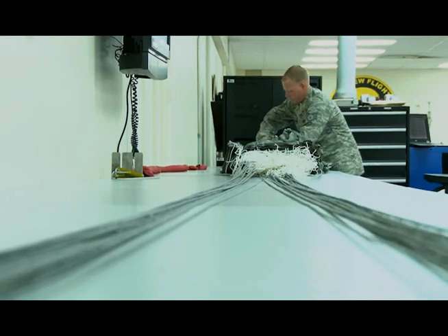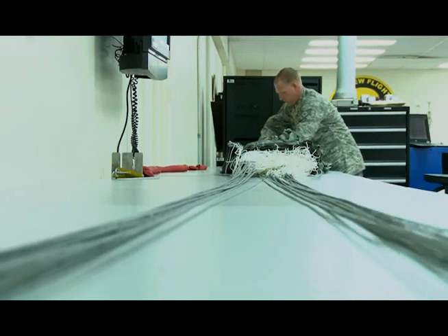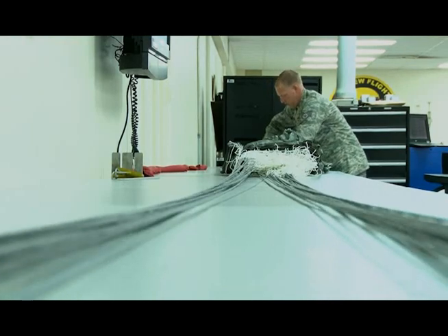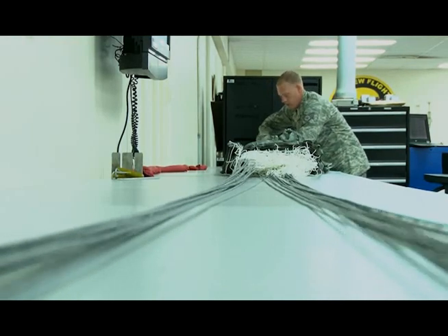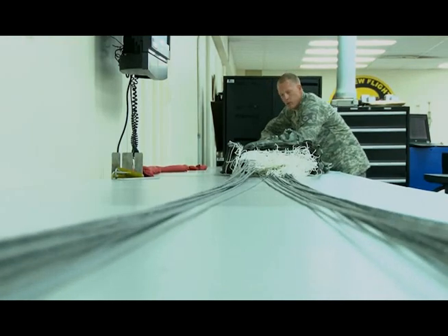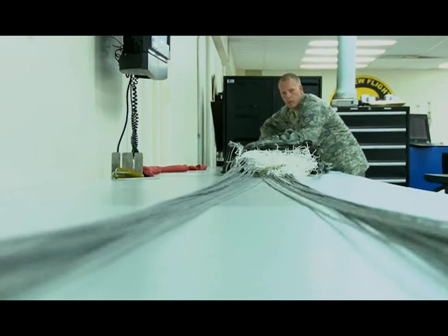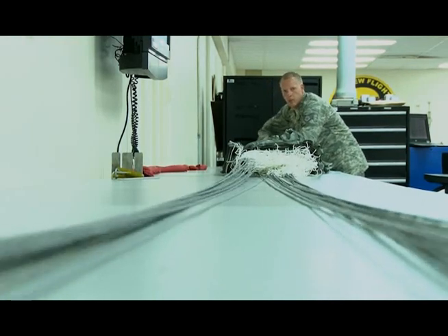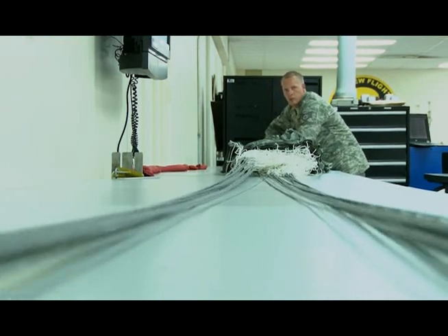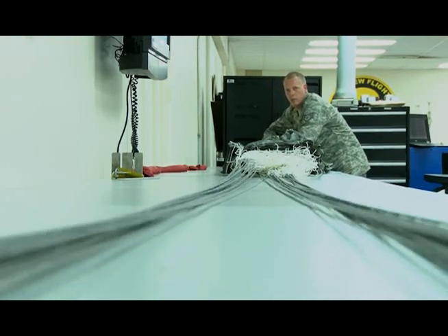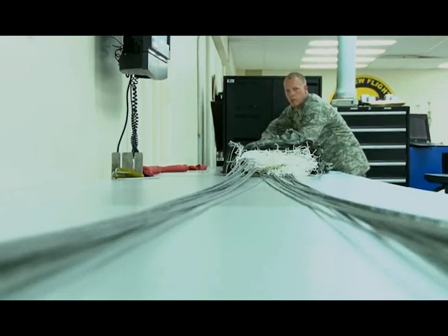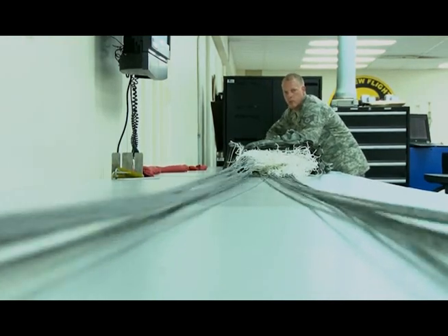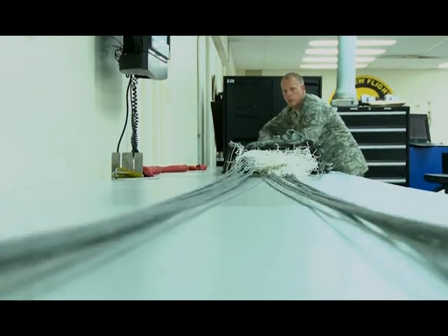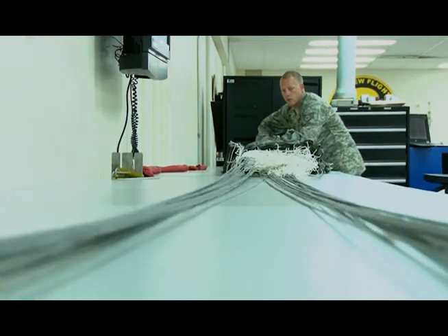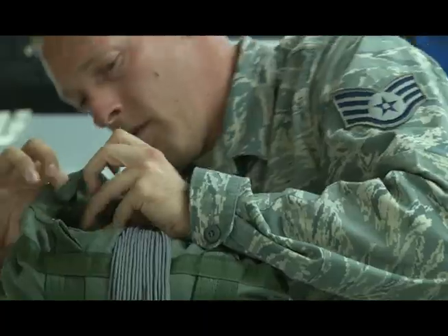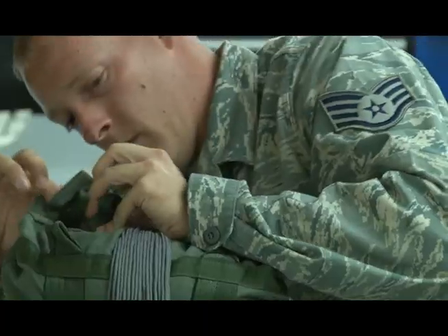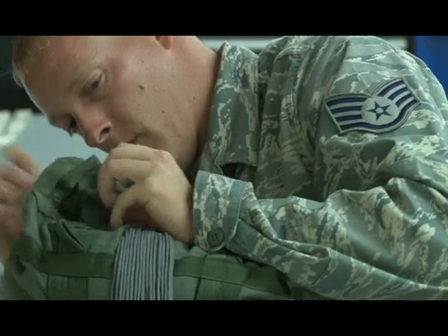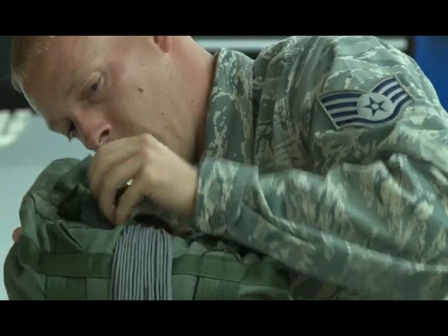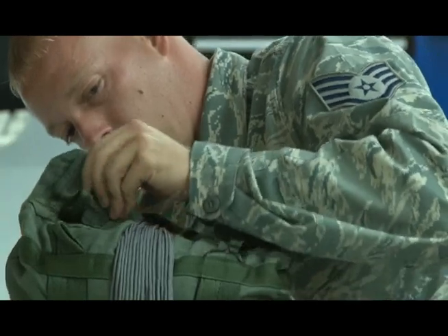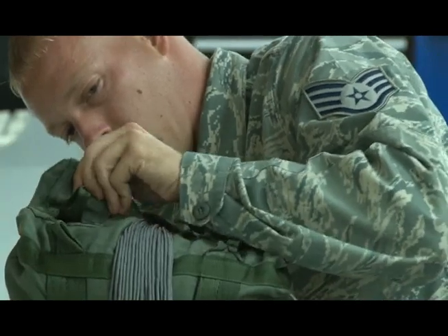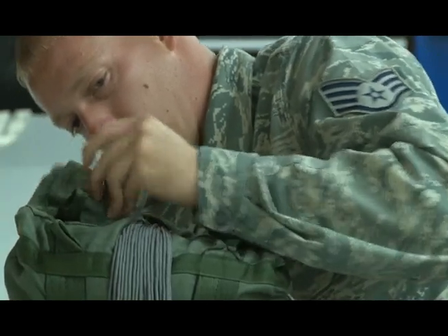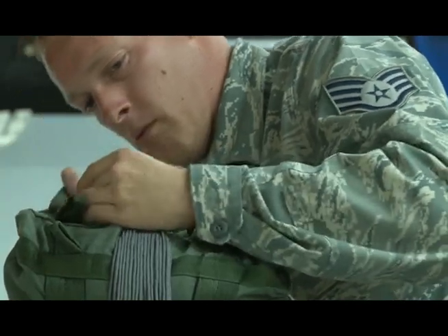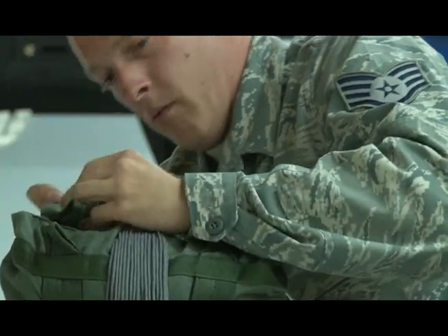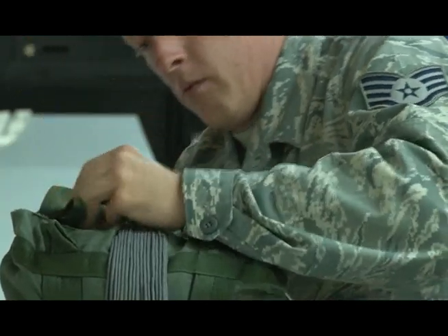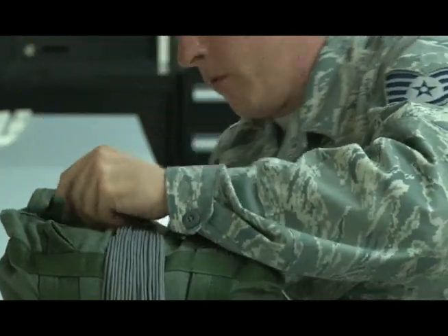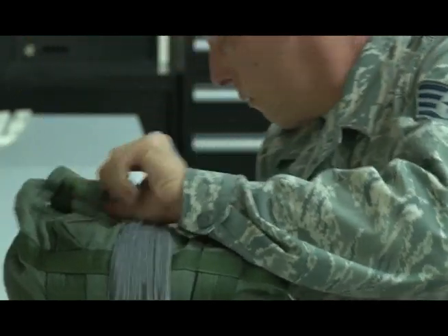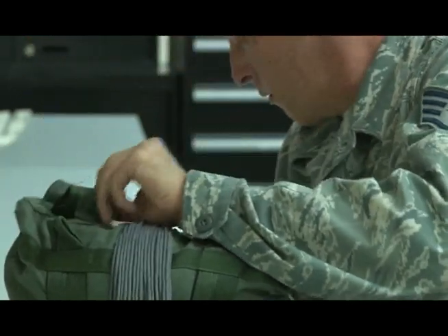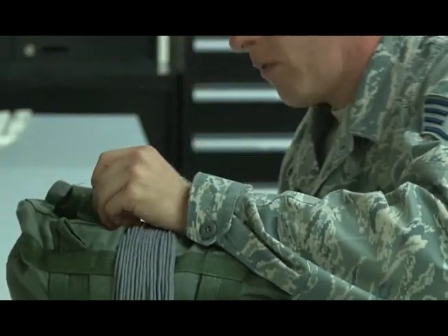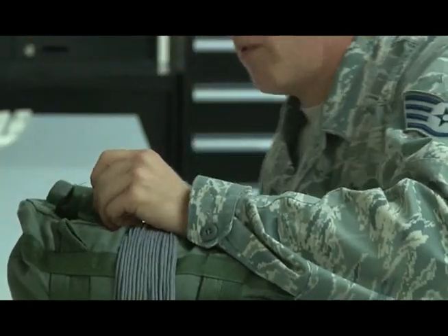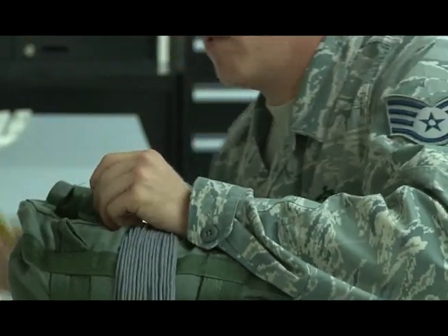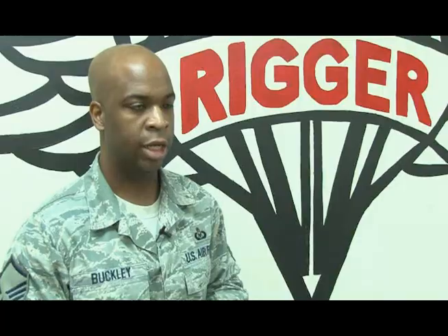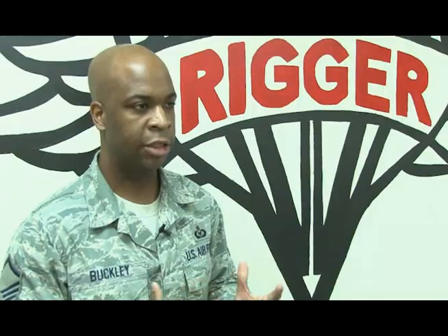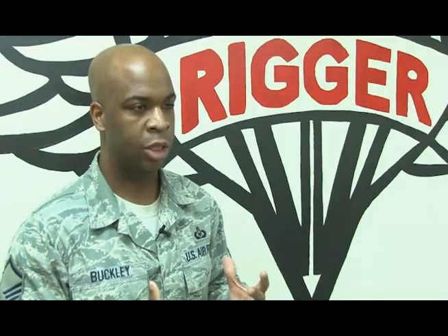In checking the same equipment over and over, the aircrew flight equipment specialist job may seem tedious, but it's a necessary workload when the aircrew using their products could have everything to lose.